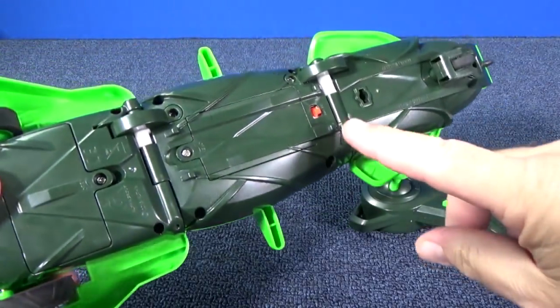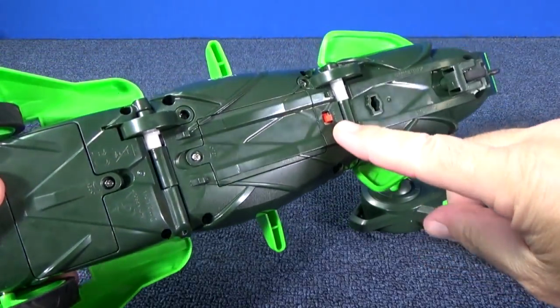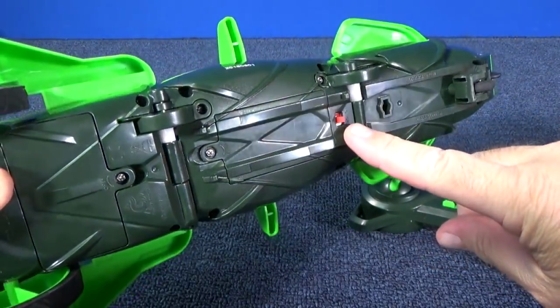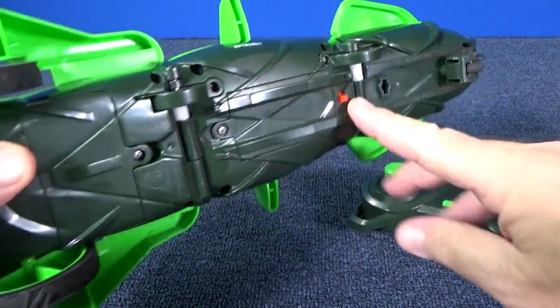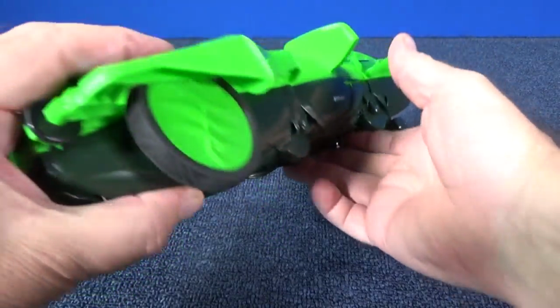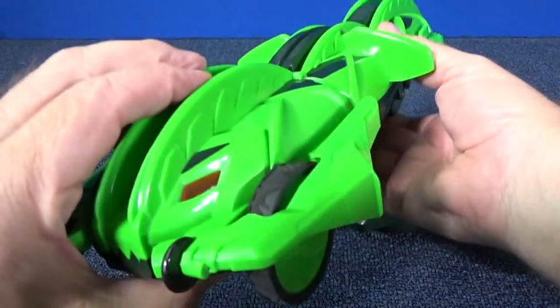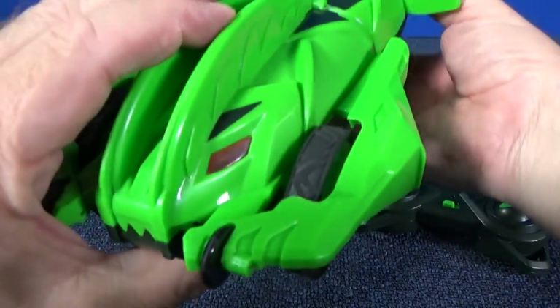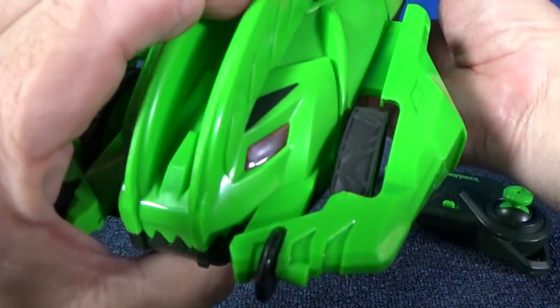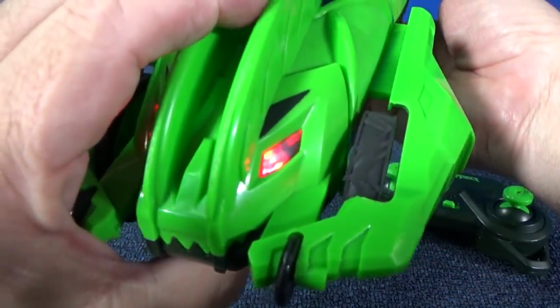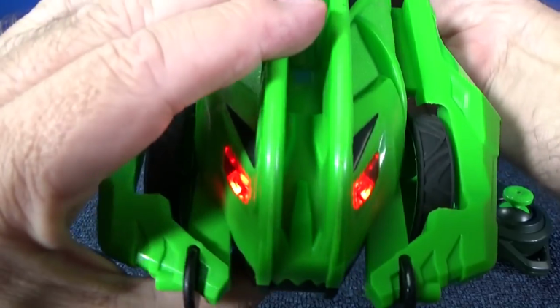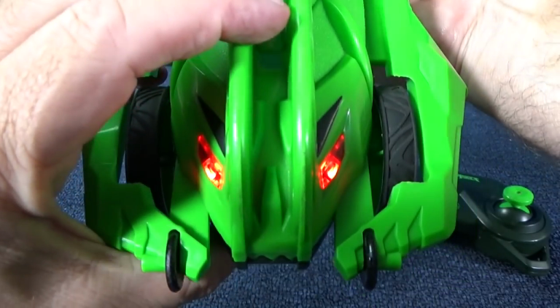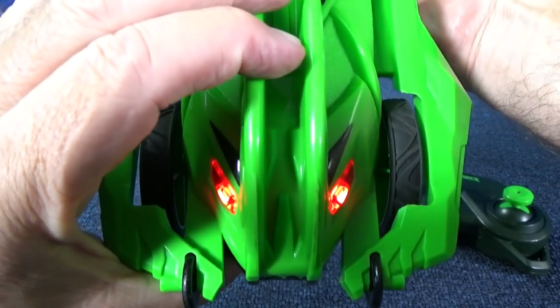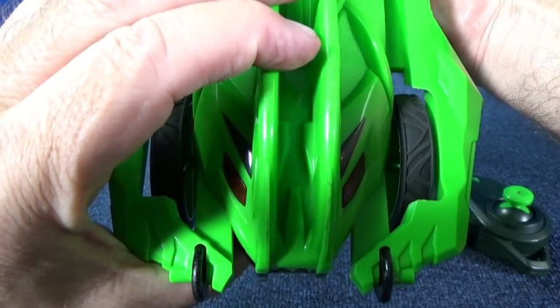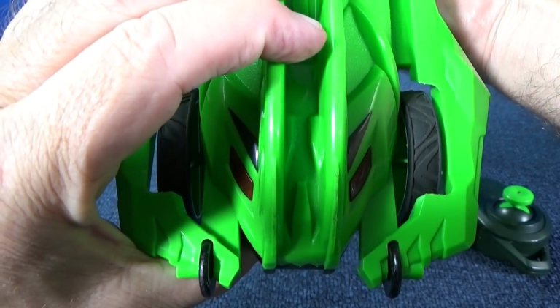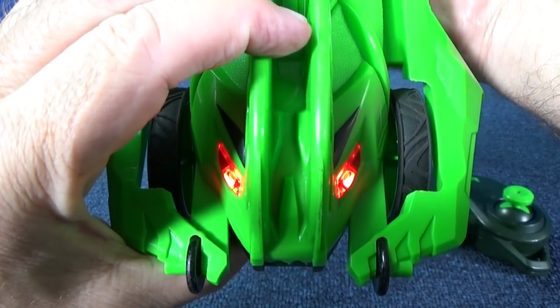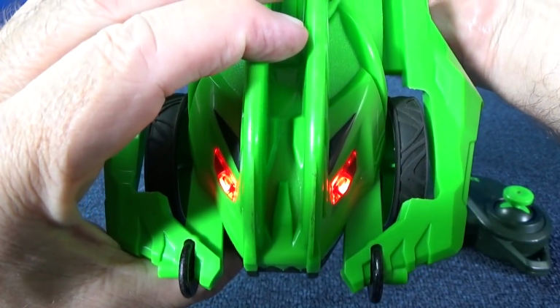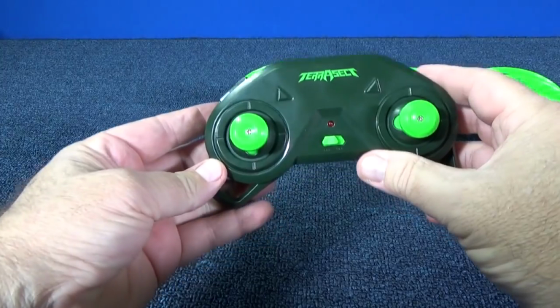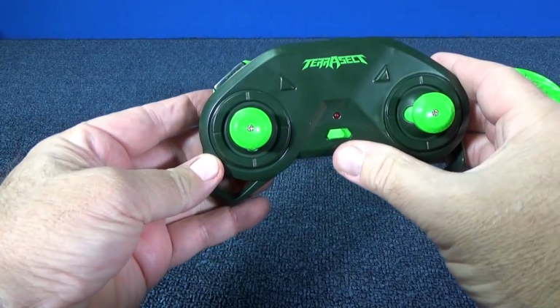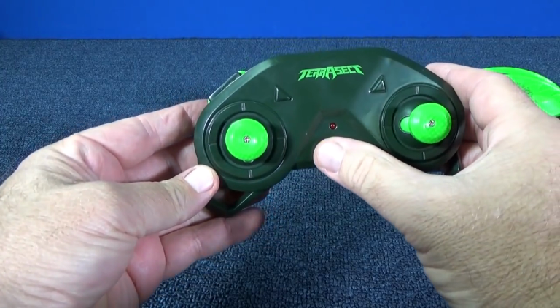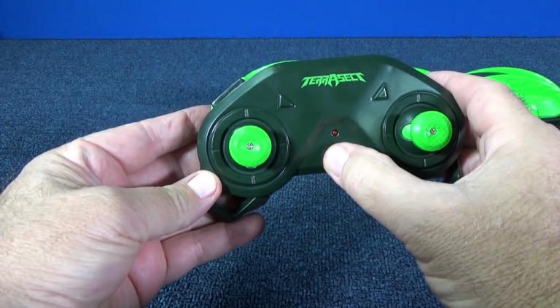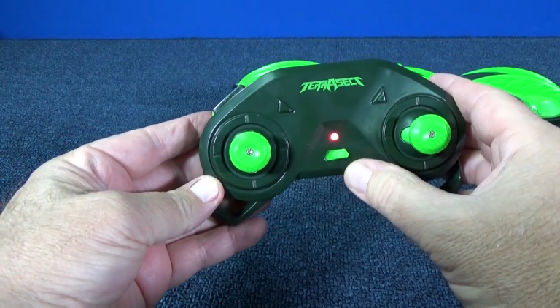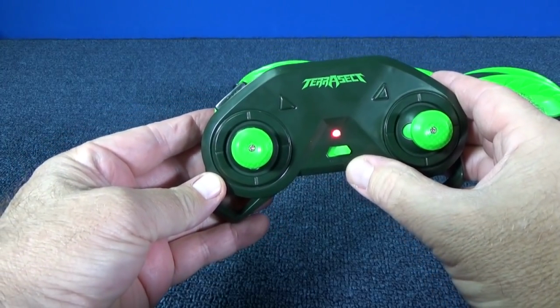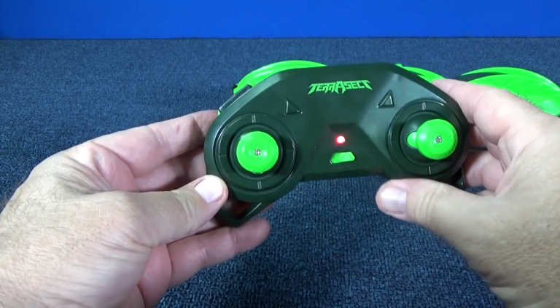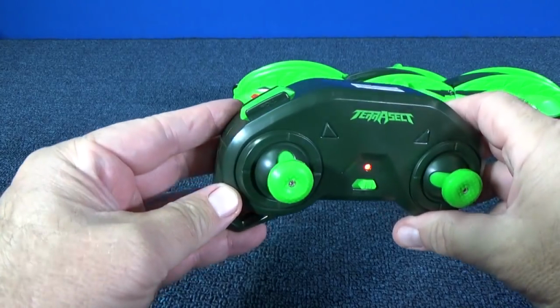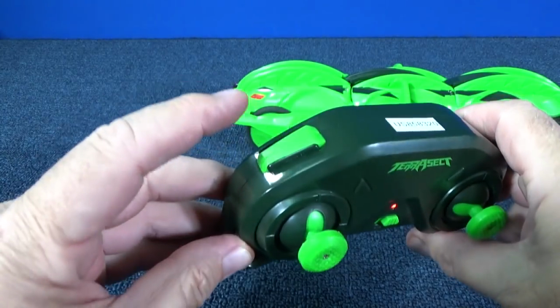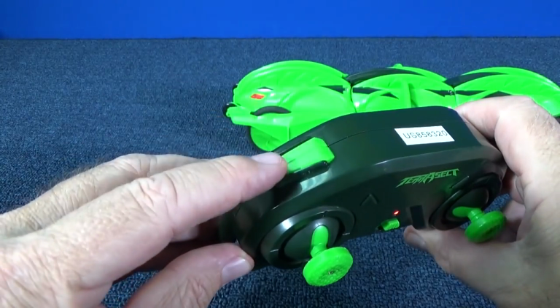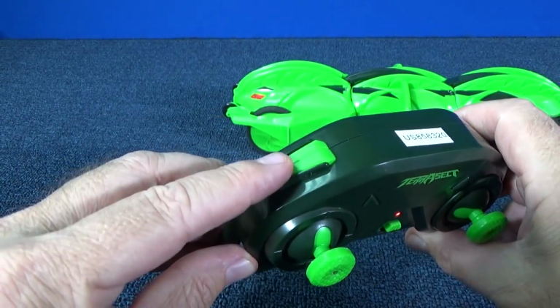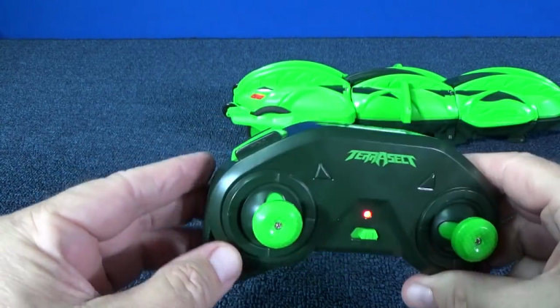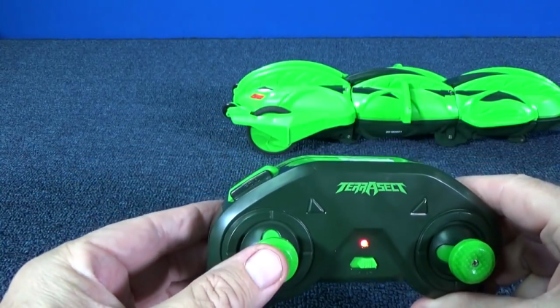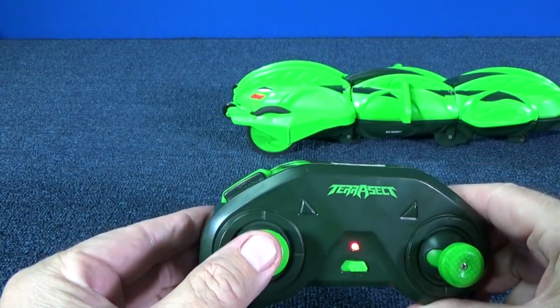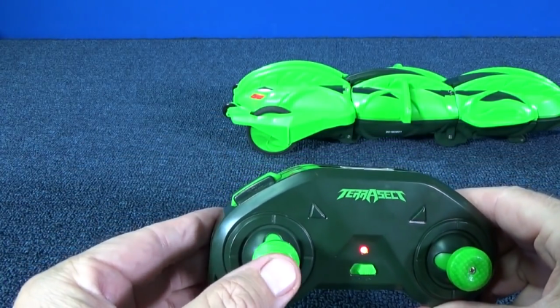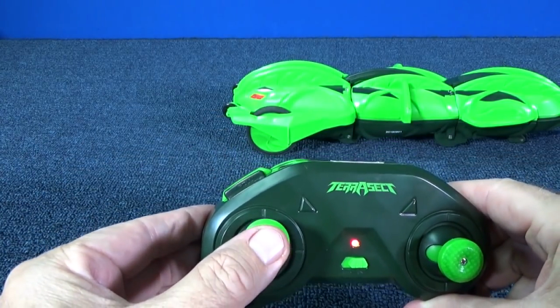Here's the power switch that turns on your remote control. Check out those red glowing eyes. I have already paired it up with the toy. Here's the action button and forwards and reverse.